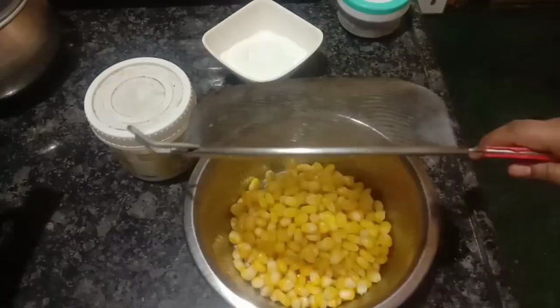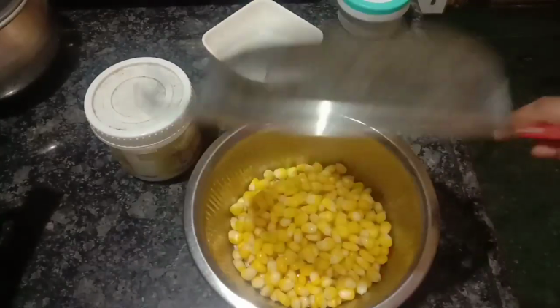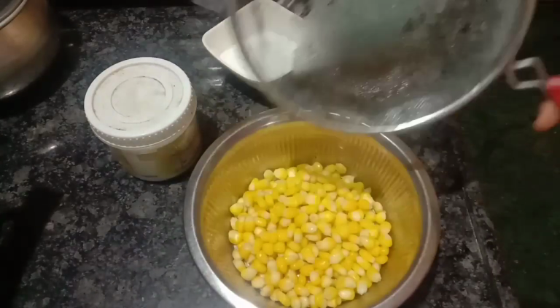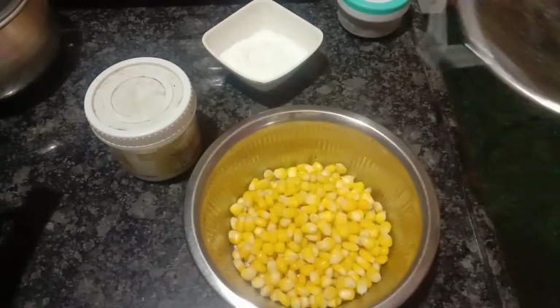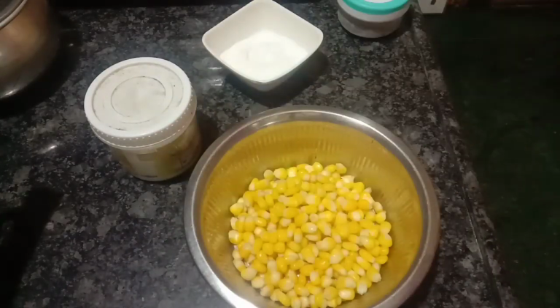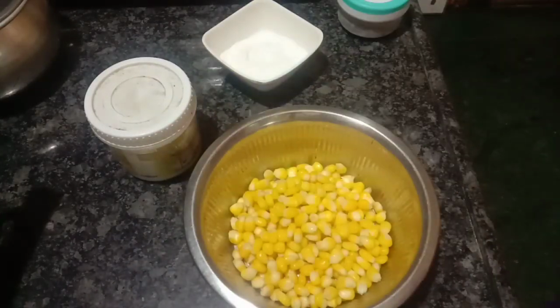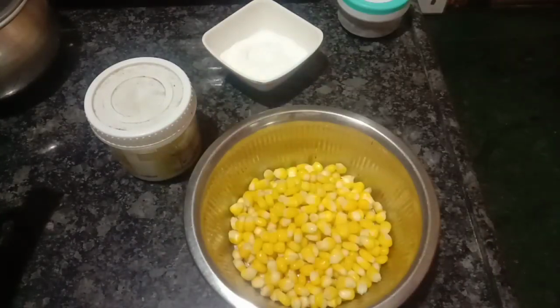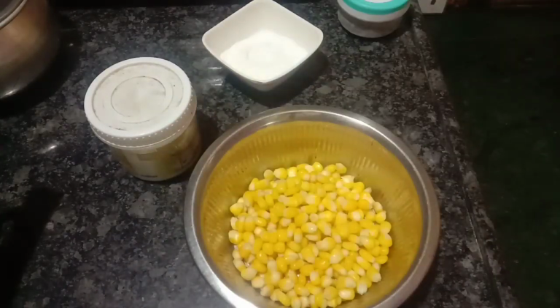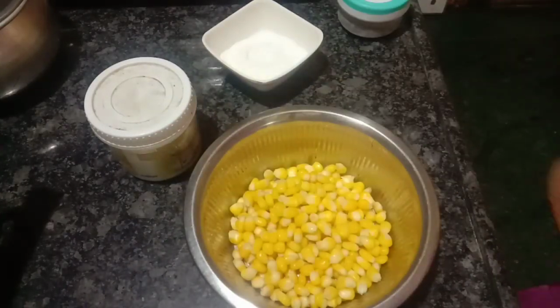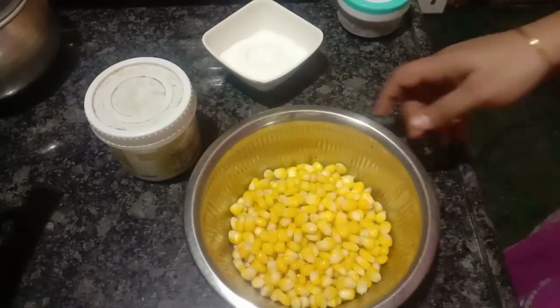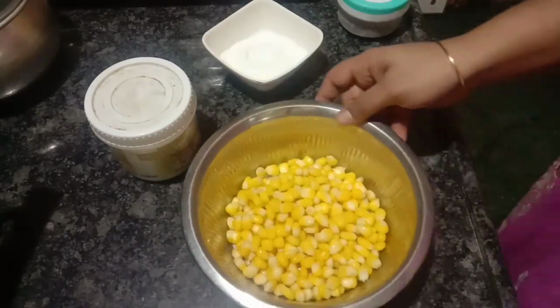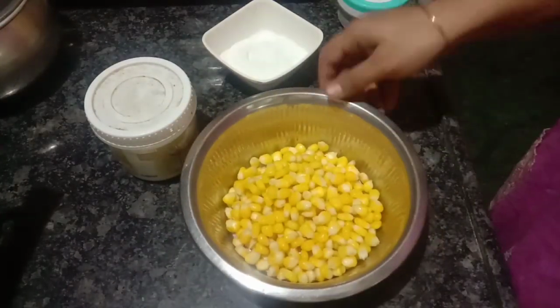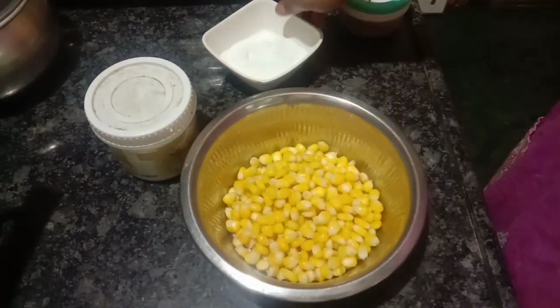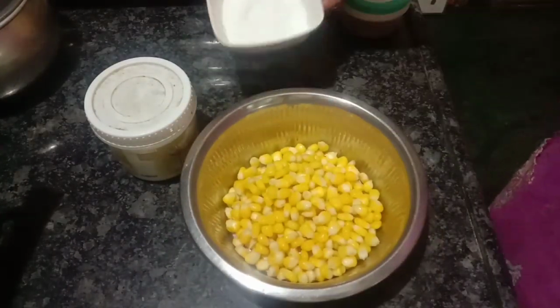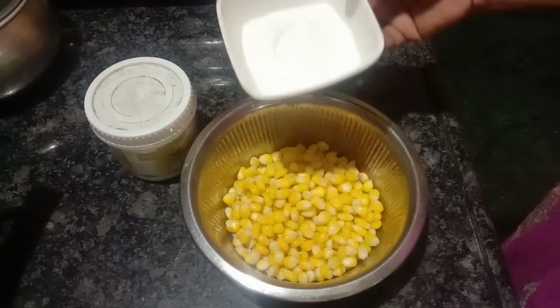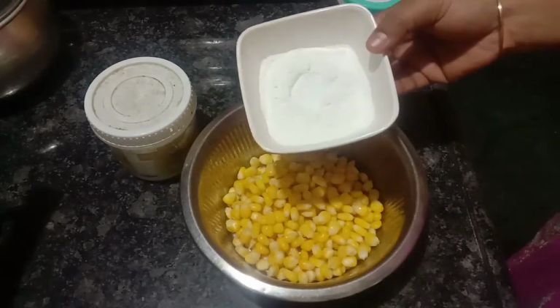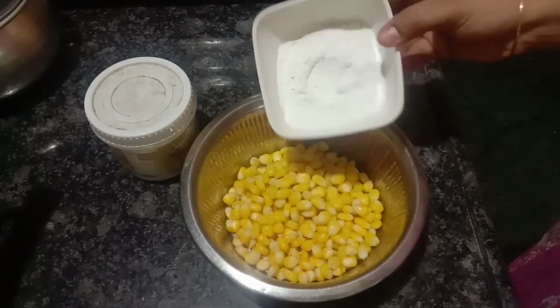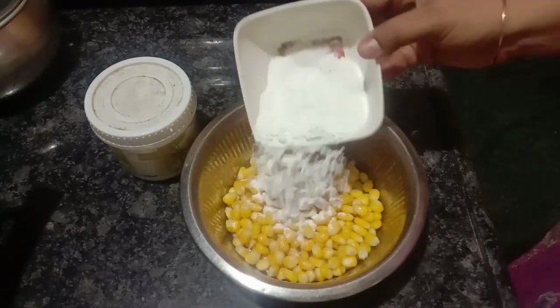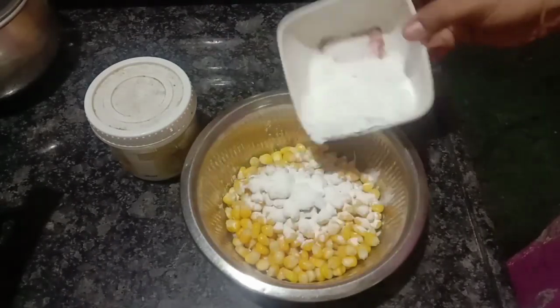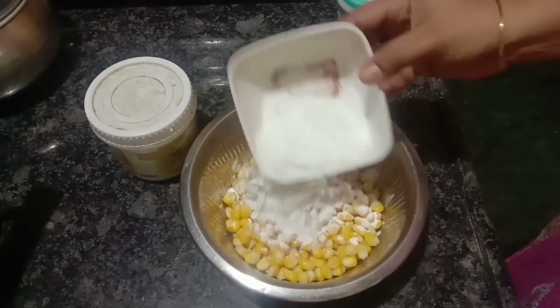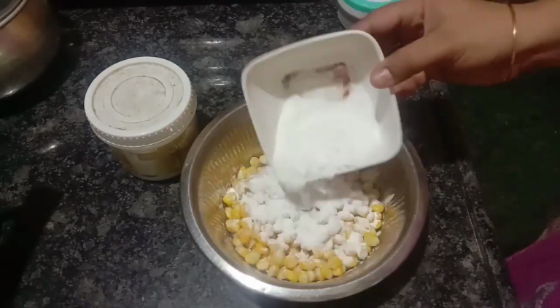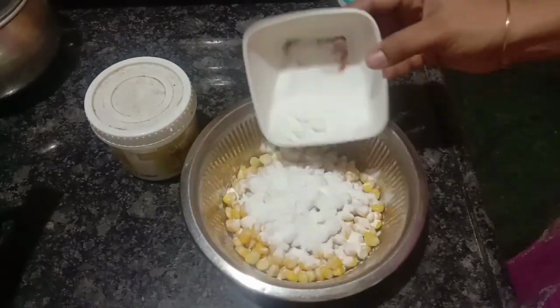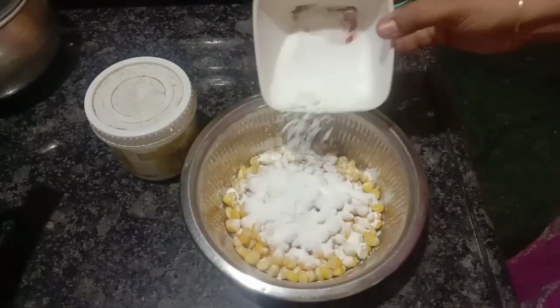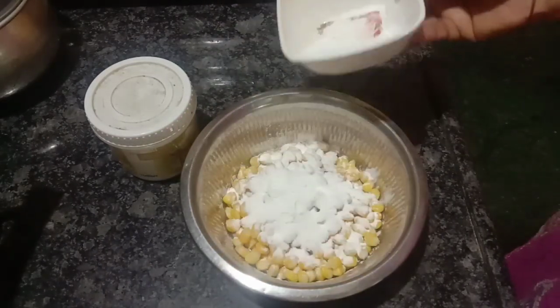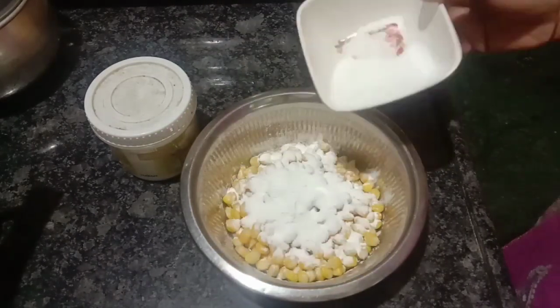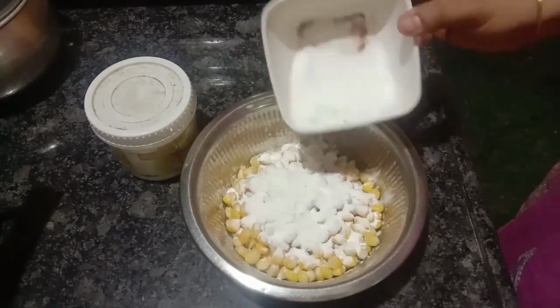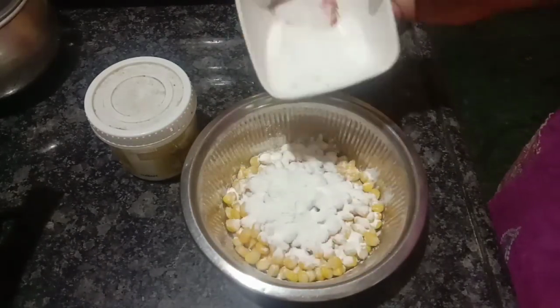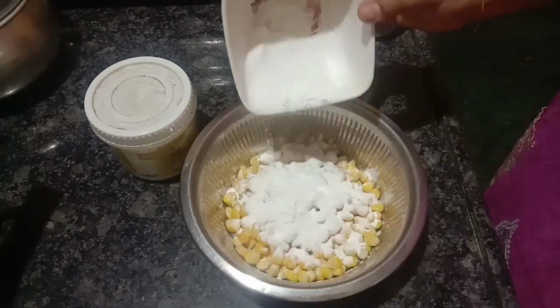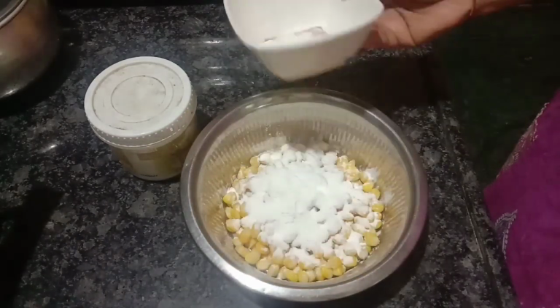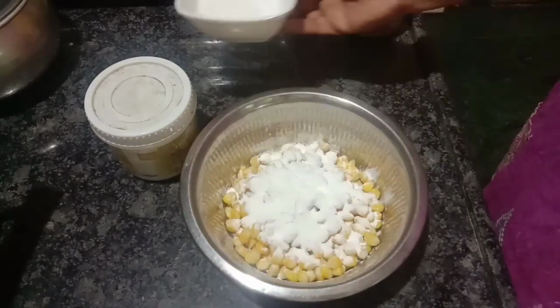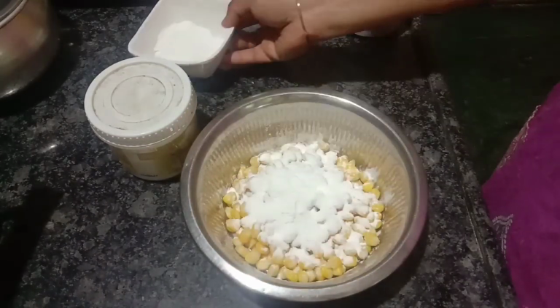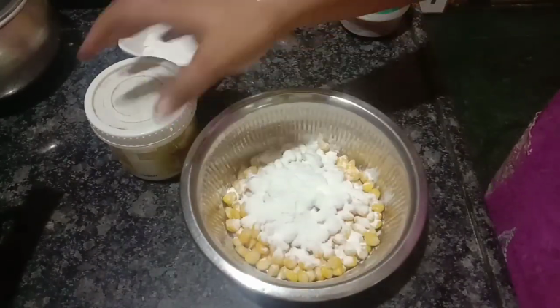Now I am going to add corn flour. It is a little crispy. I am going to add salt to taste.